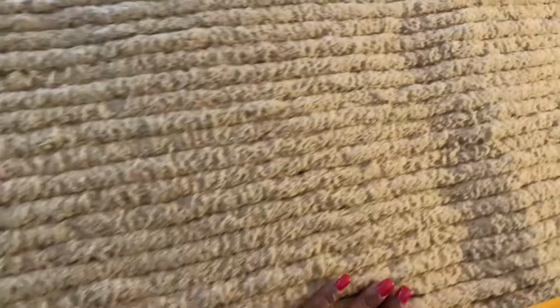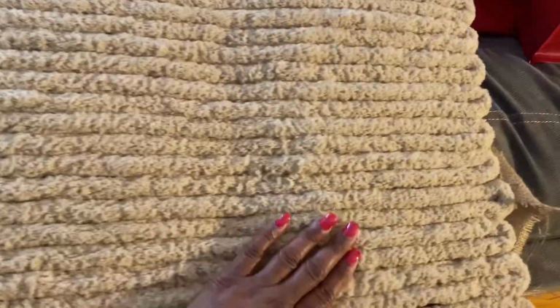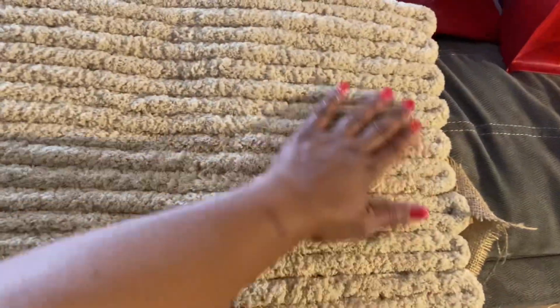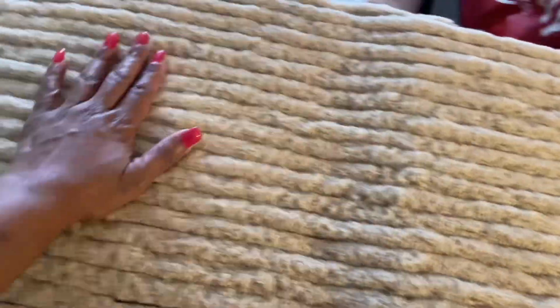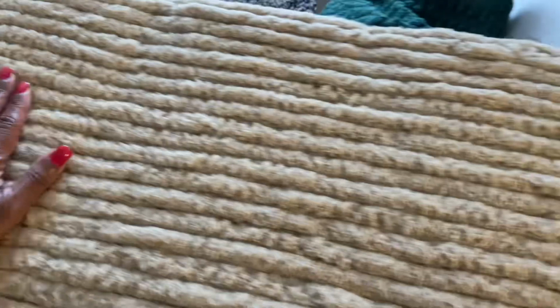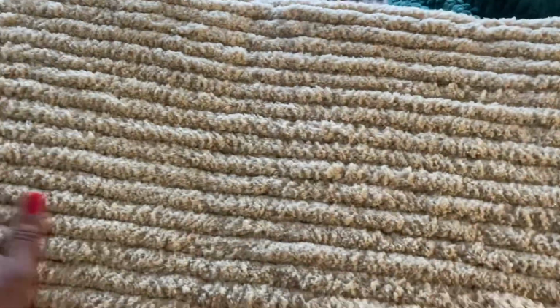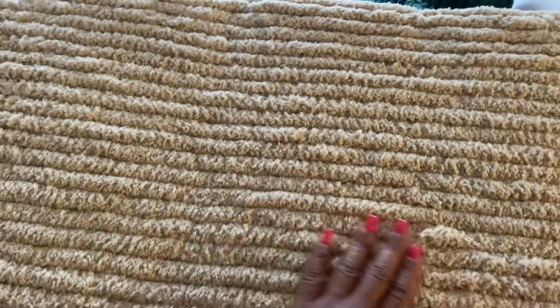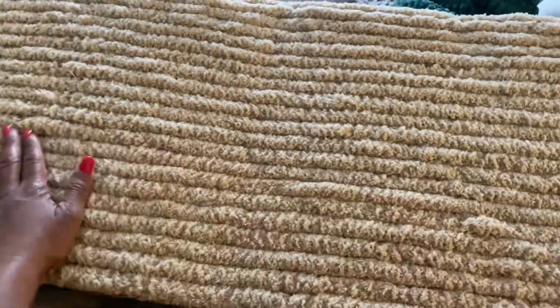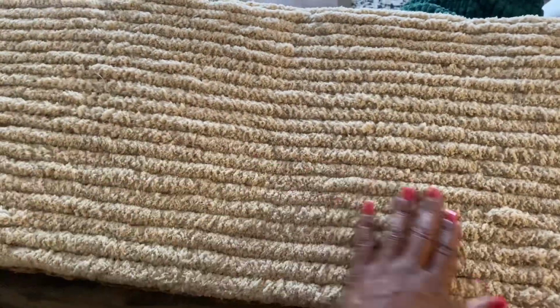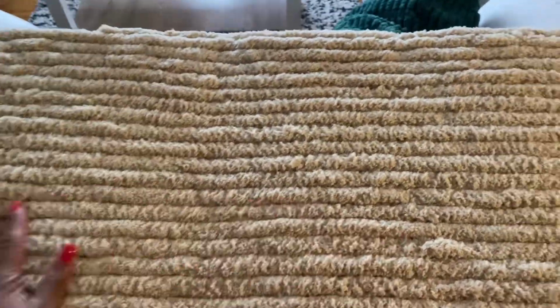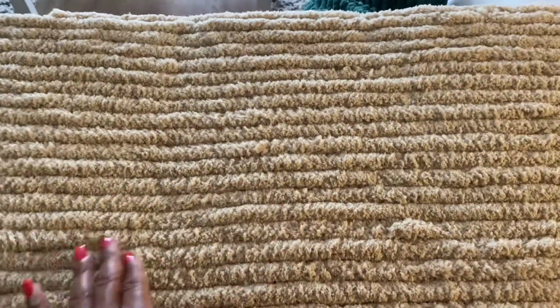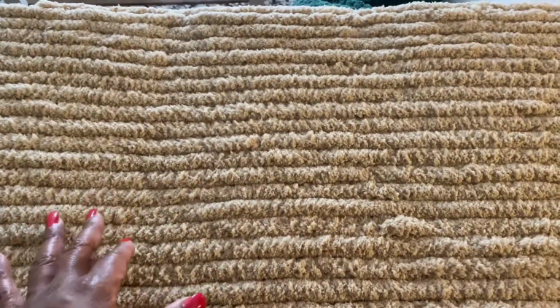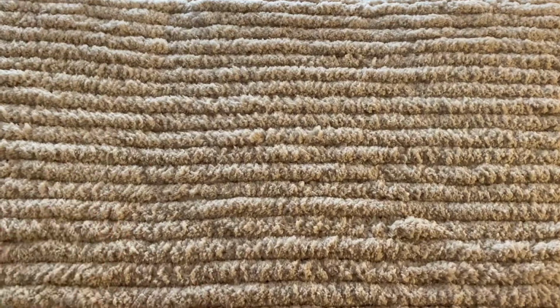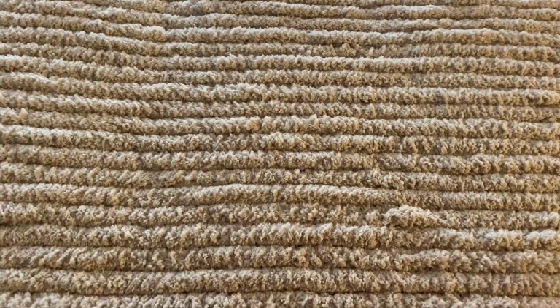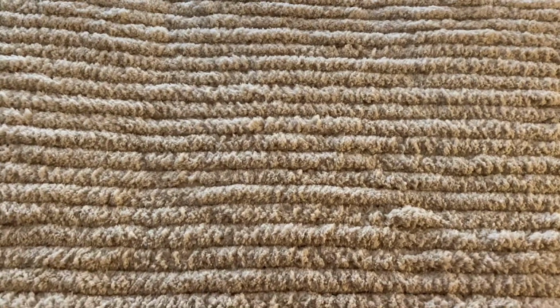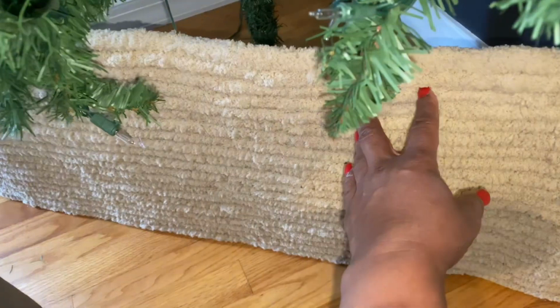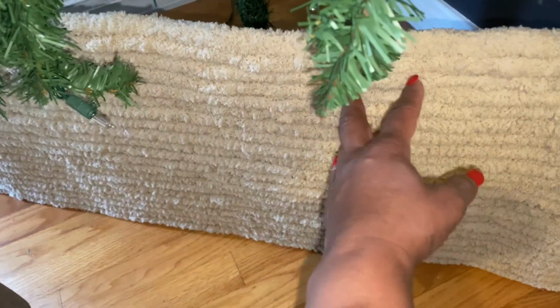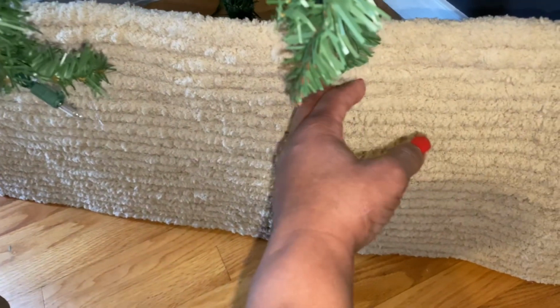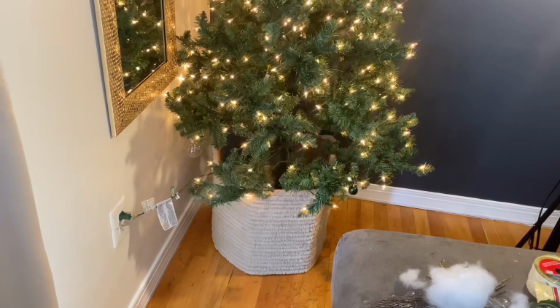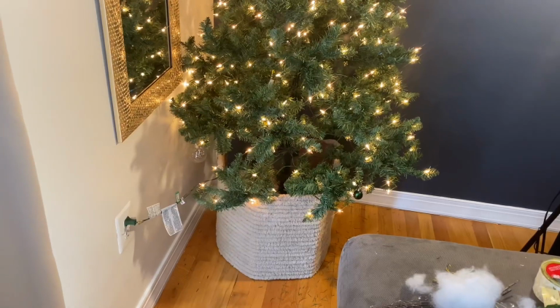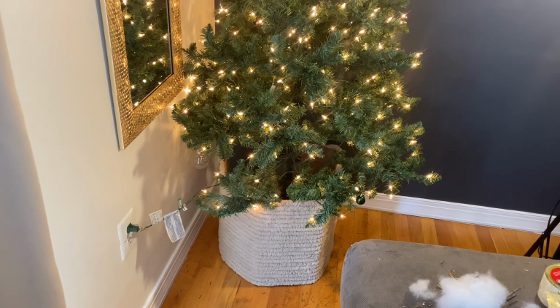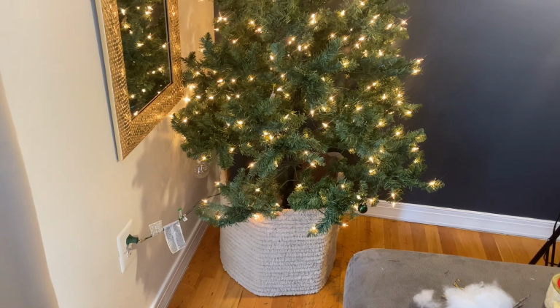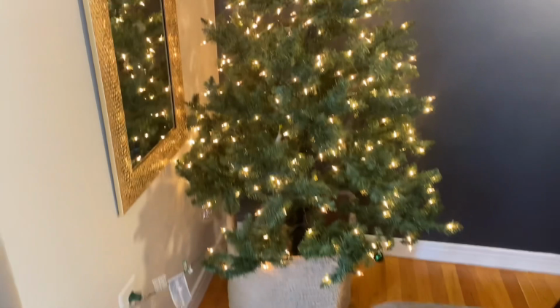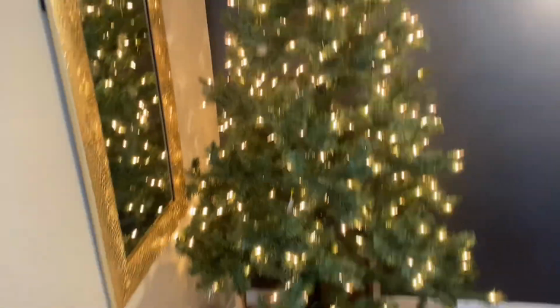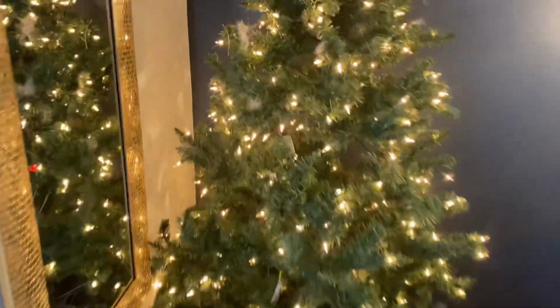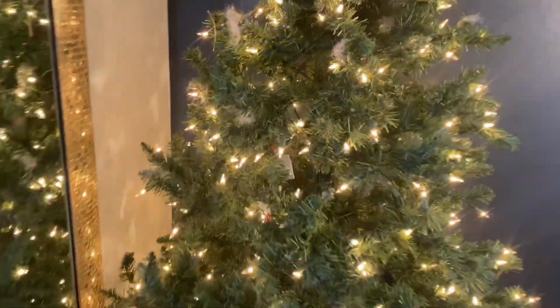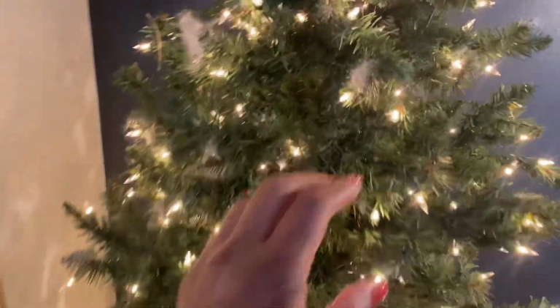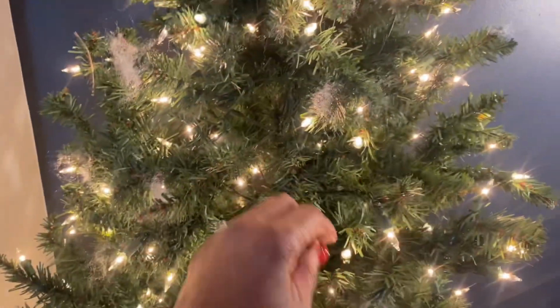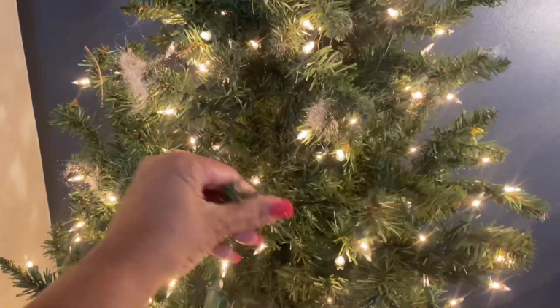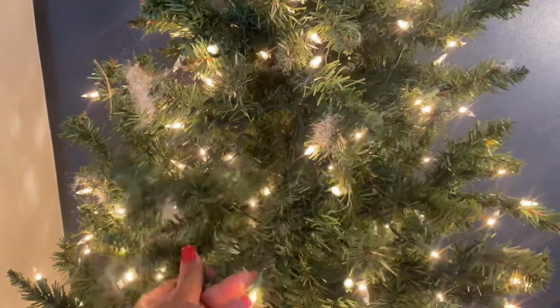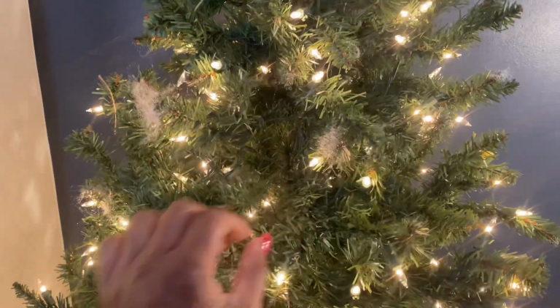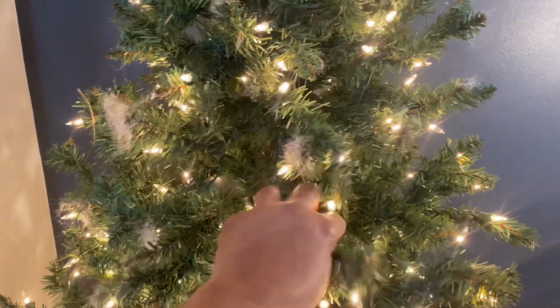So this is the finished result! I like how it came out — I'm going for like a boho look. Now I'm going to show y'all what it looks like under the tree. It's looking pretty nice and I feel like I can use this again next year.